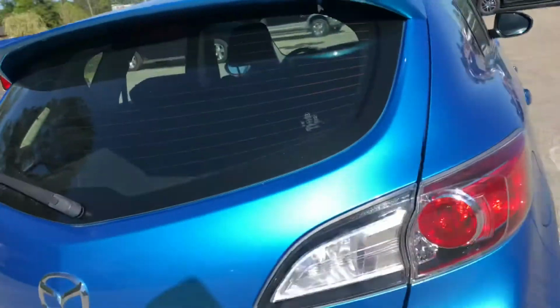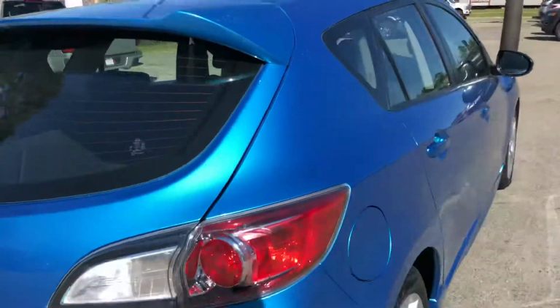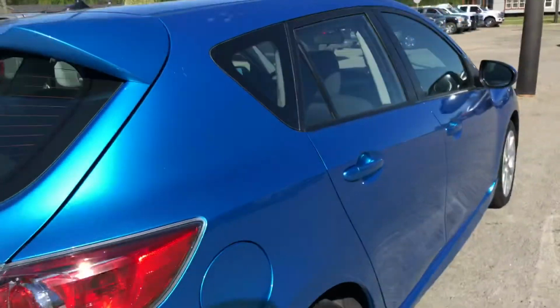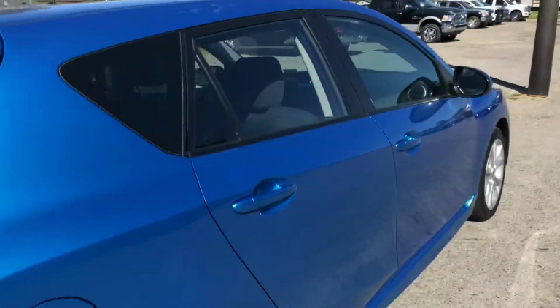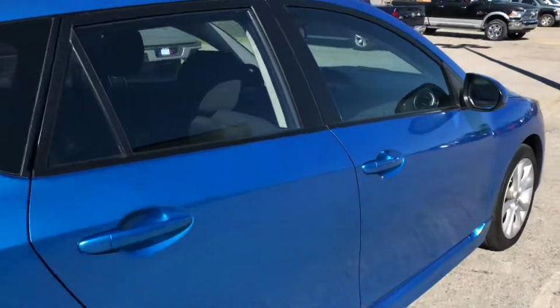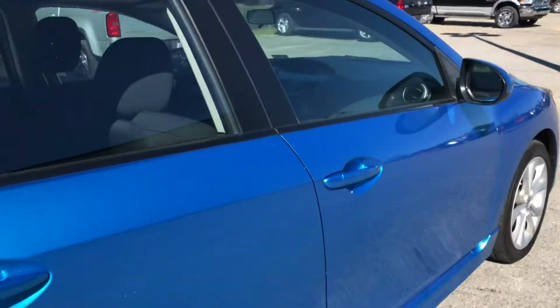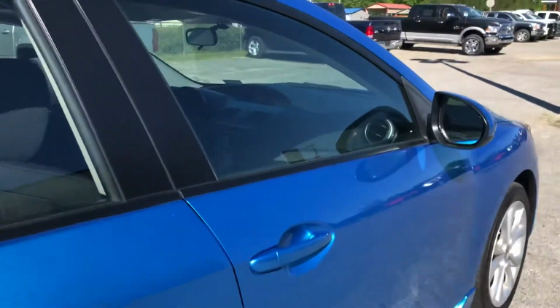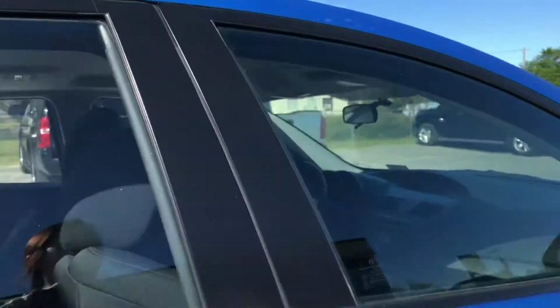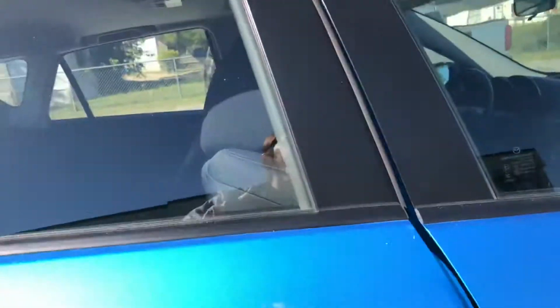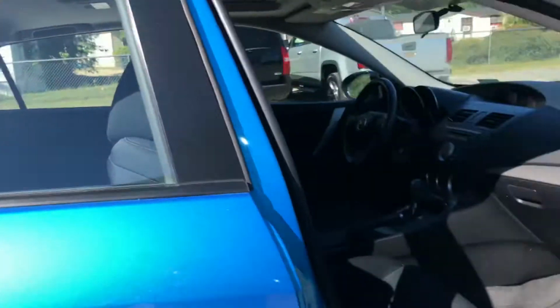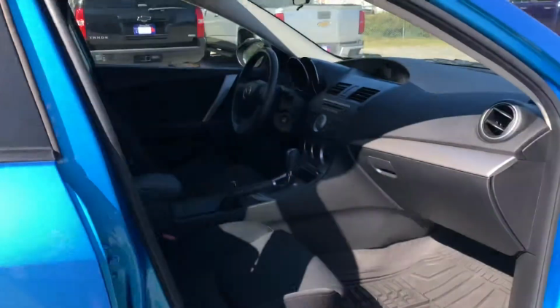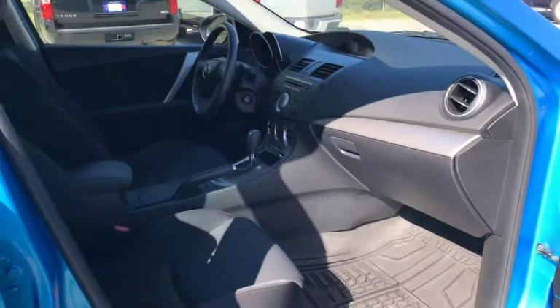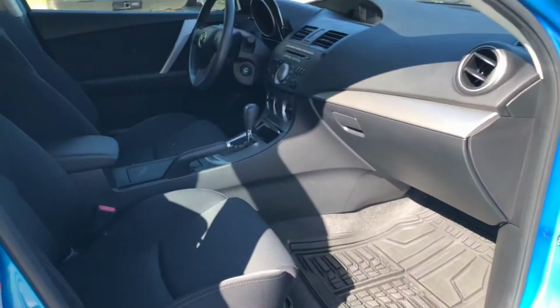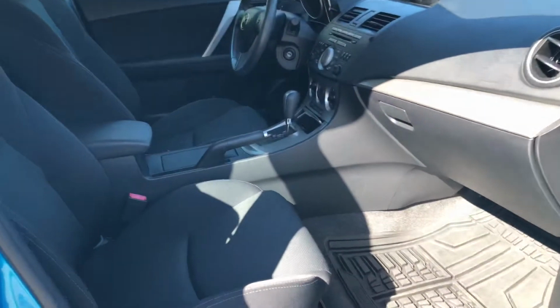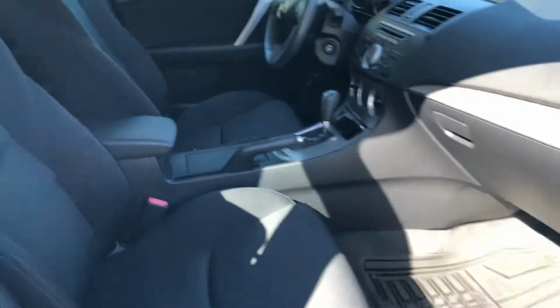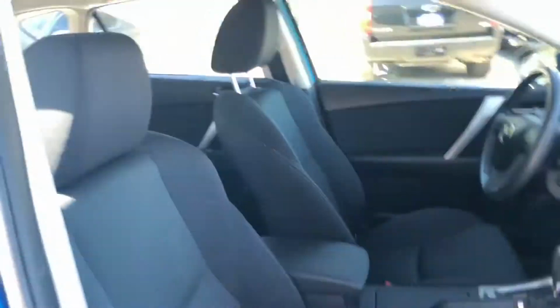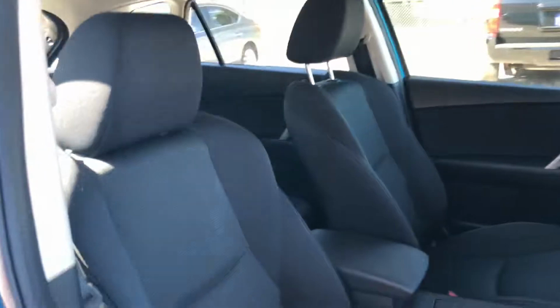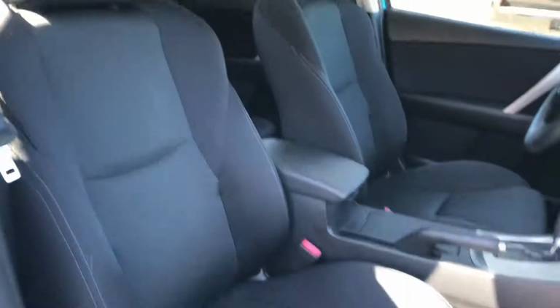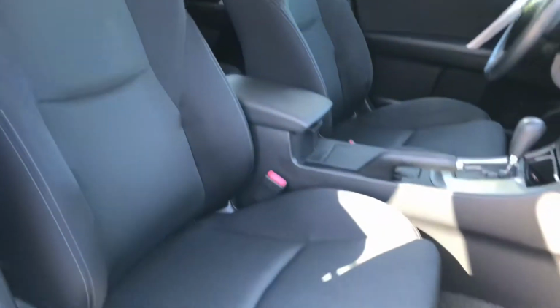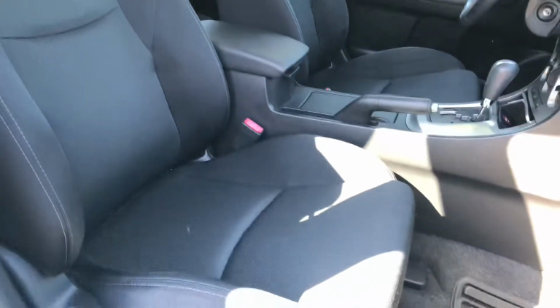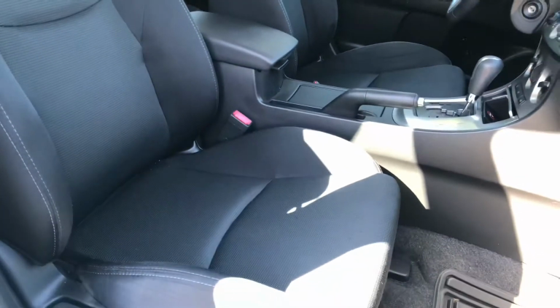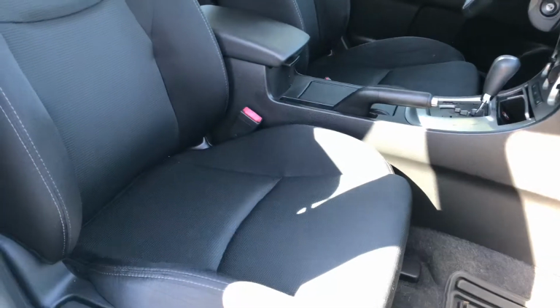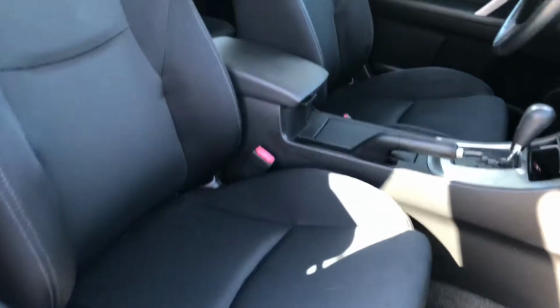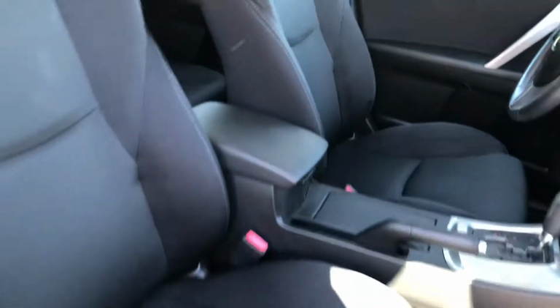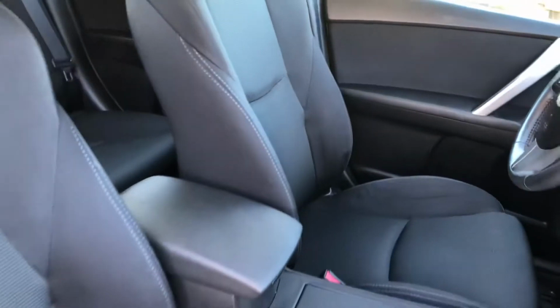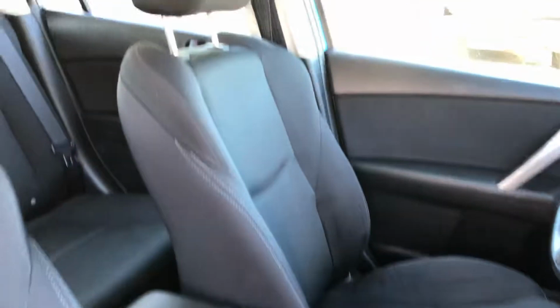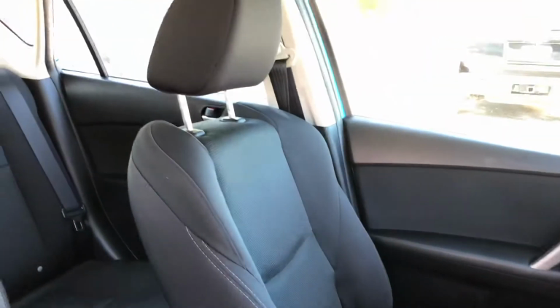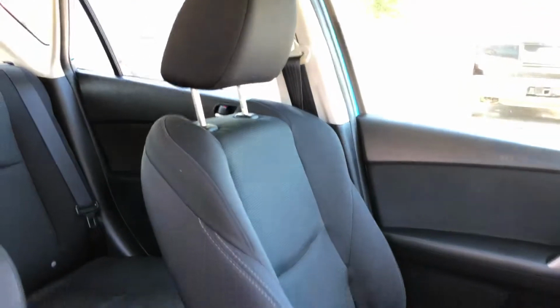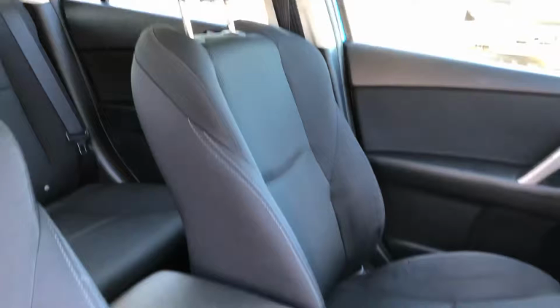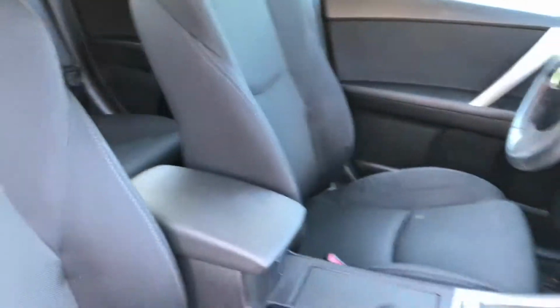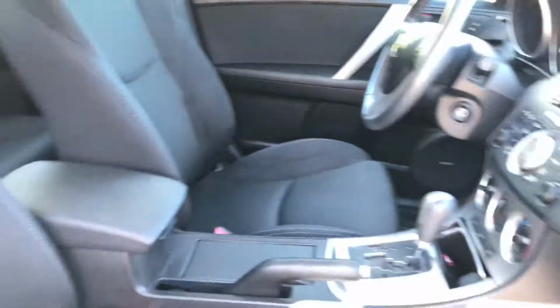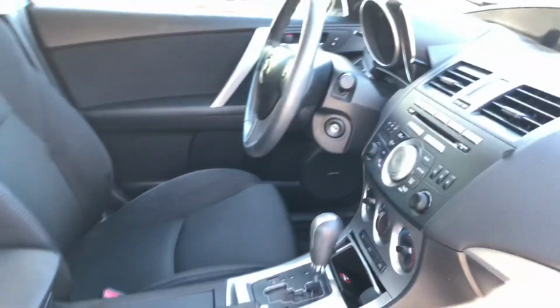And then I'll take you on the inside. You can see that you've got really nice cloth interior — doesn't have any rips or tears or stains or anything like that in it. It's in really good condition.